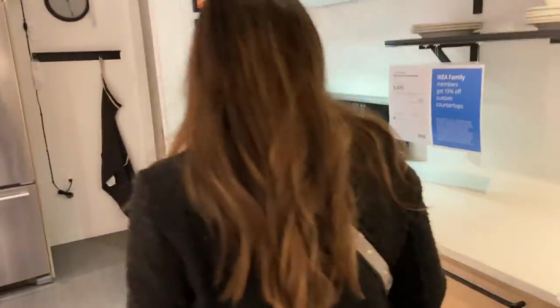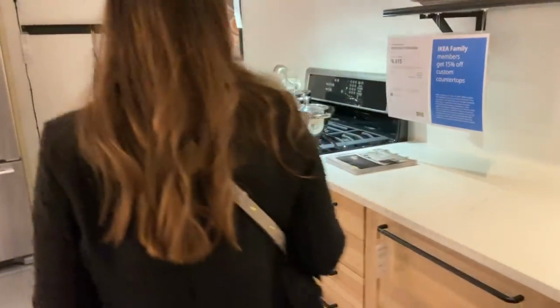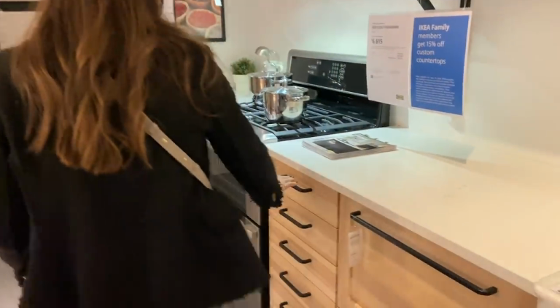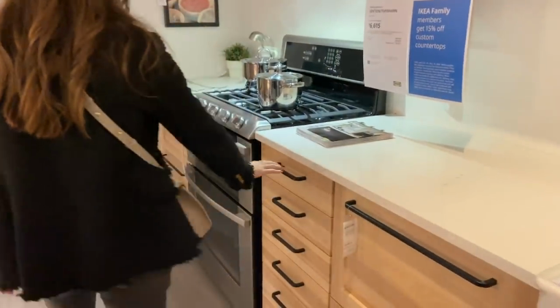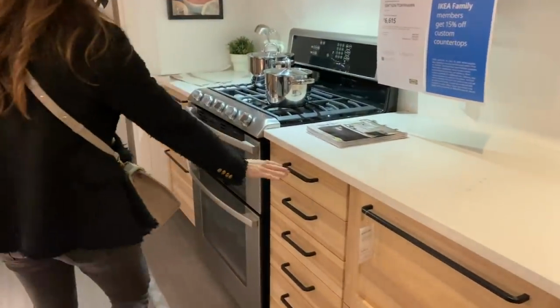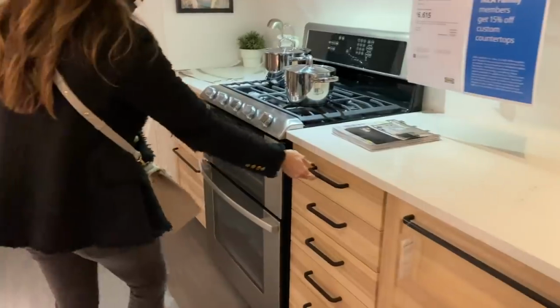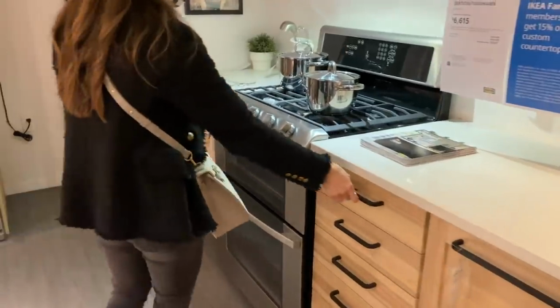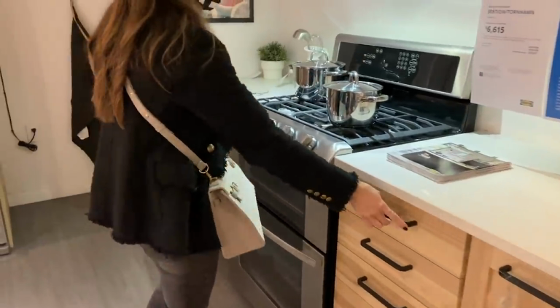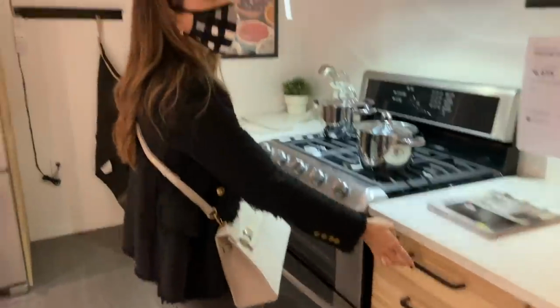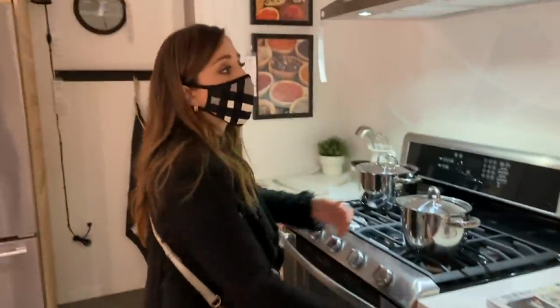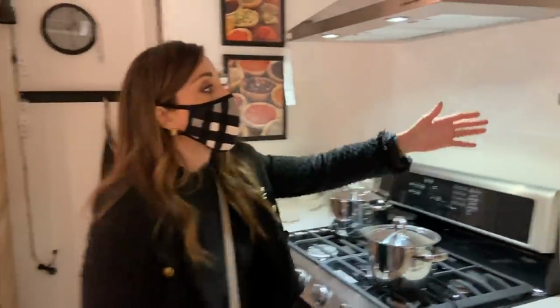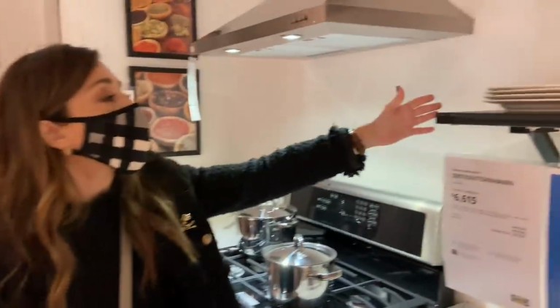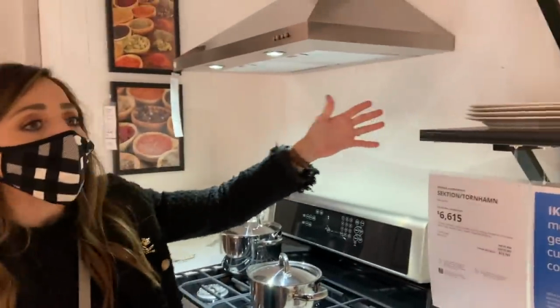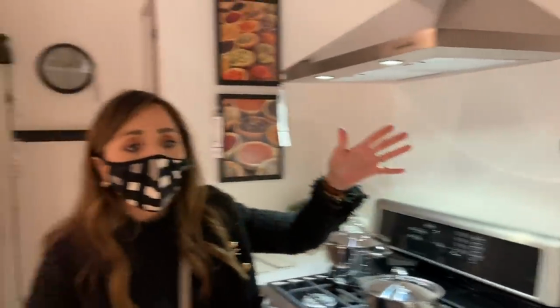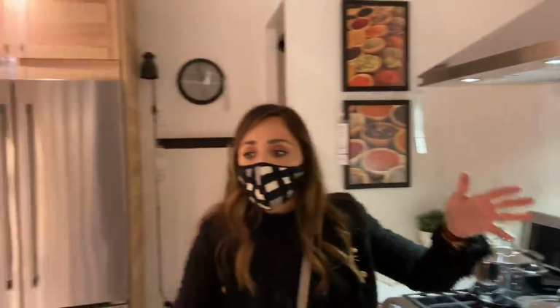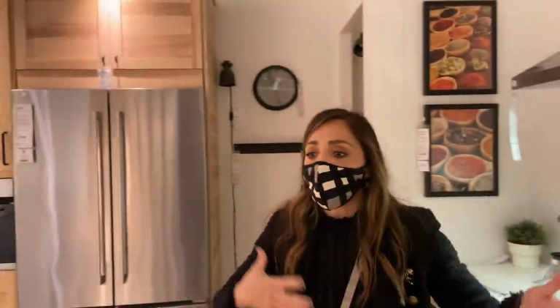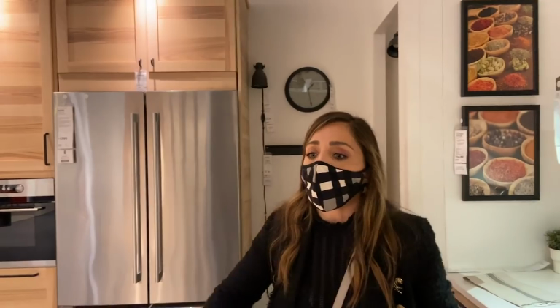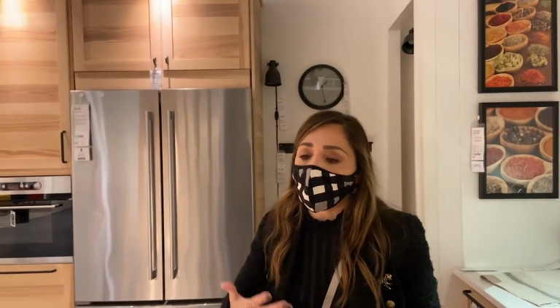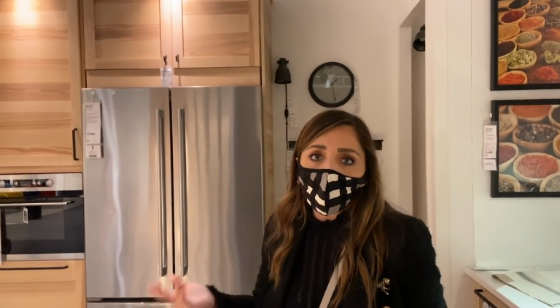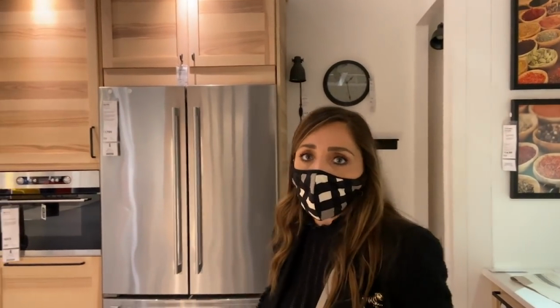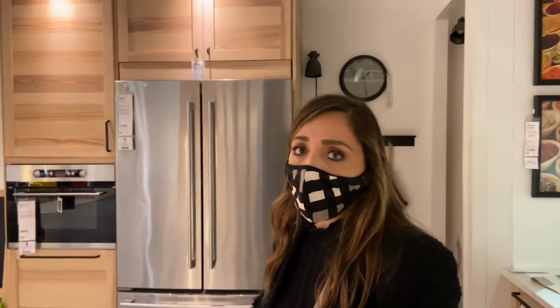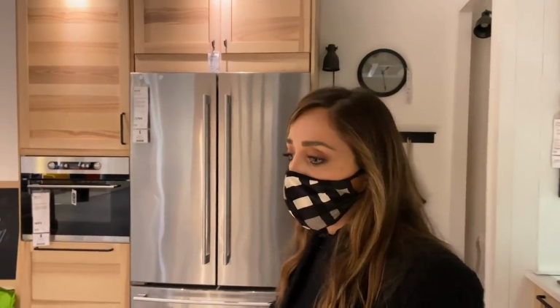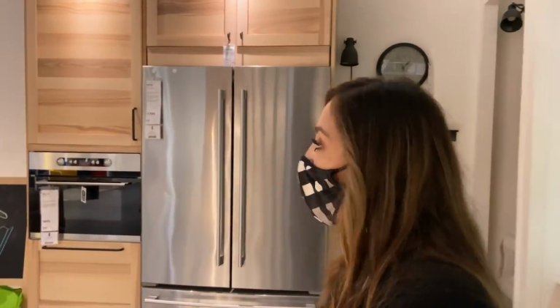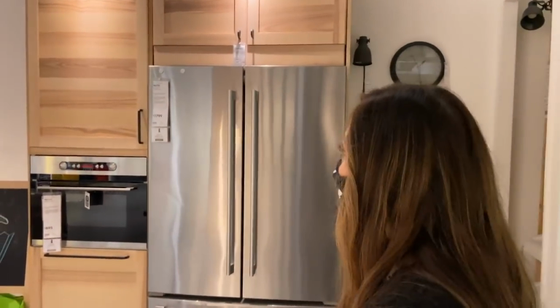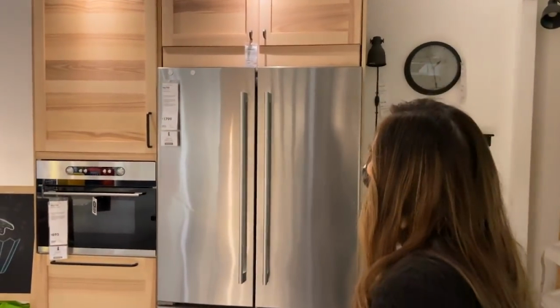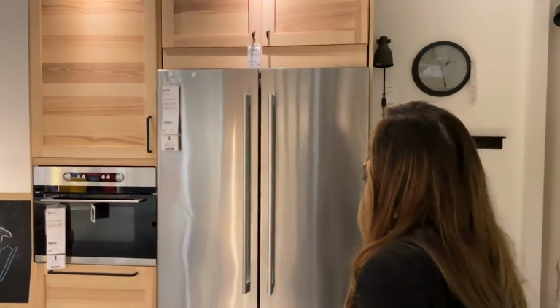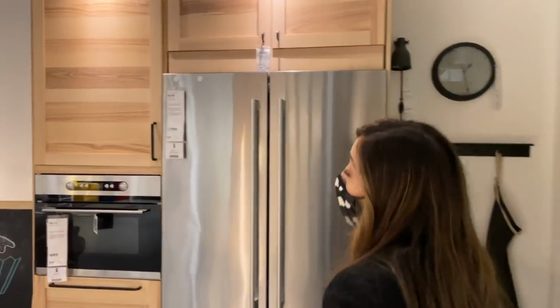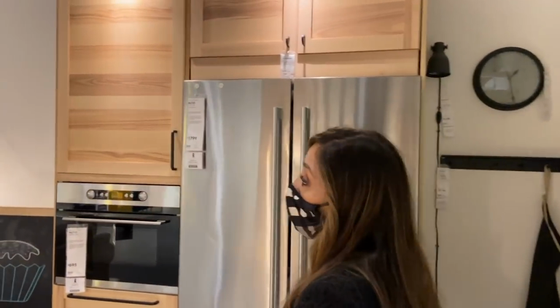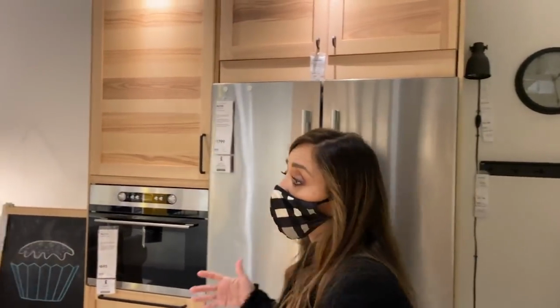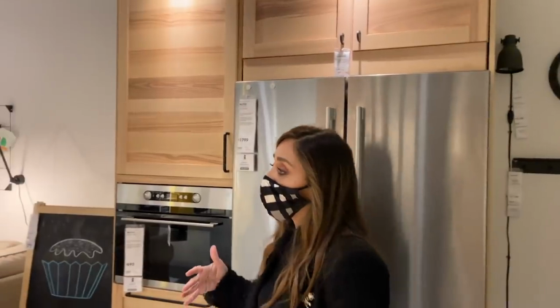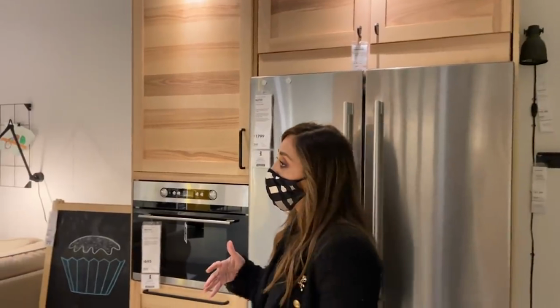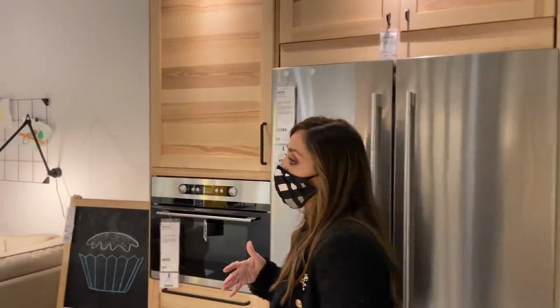They've got some really nice finishes in here — like the shelves — but it just doesn't feel as high-end. I wish it was a darker colored wood, I think that would help. If it was done in a darker wood, like walnut — my favorite.